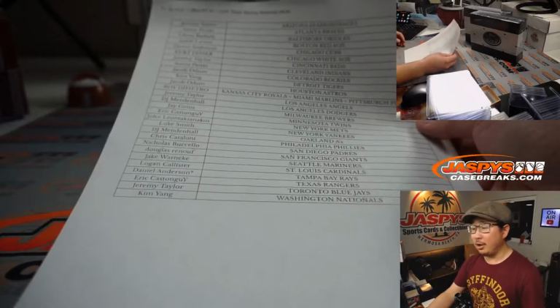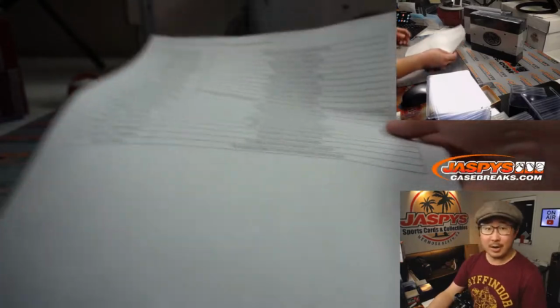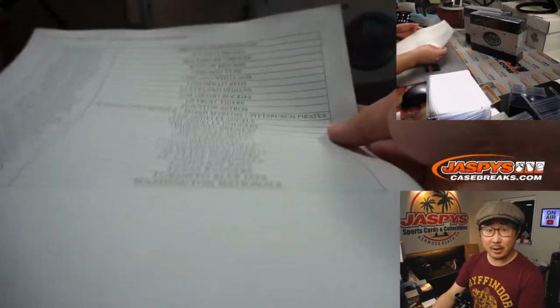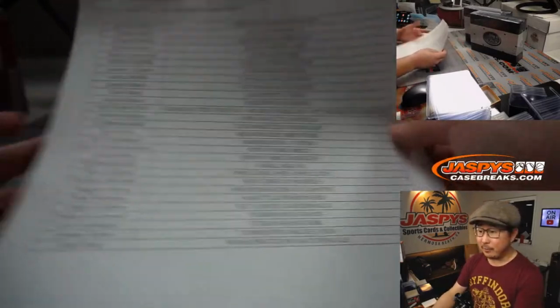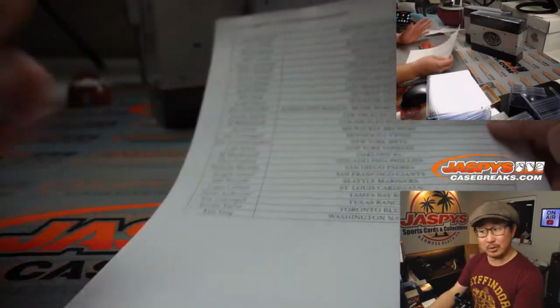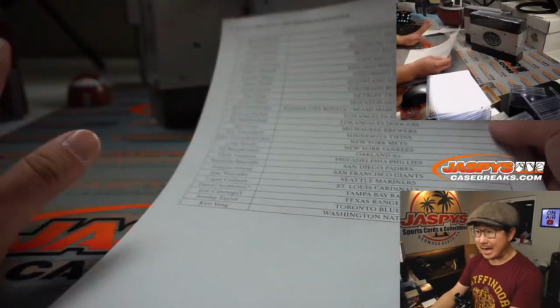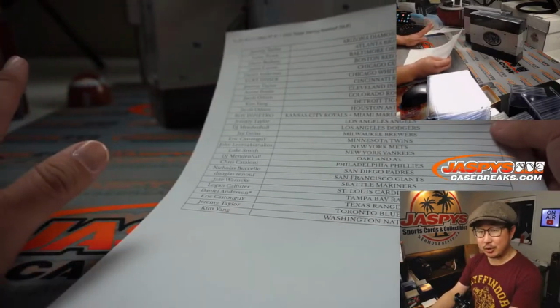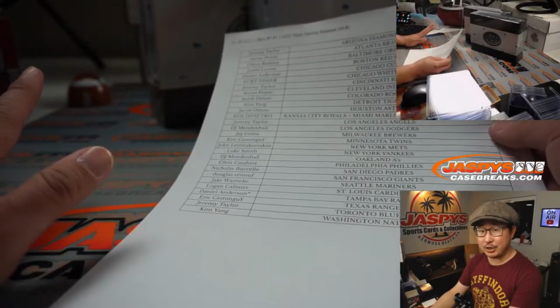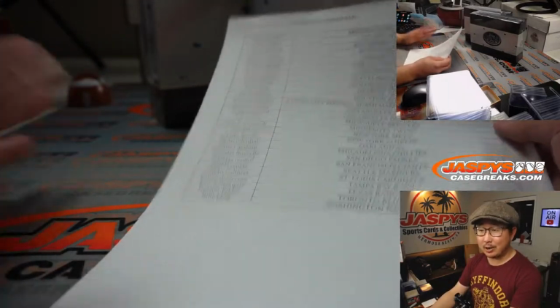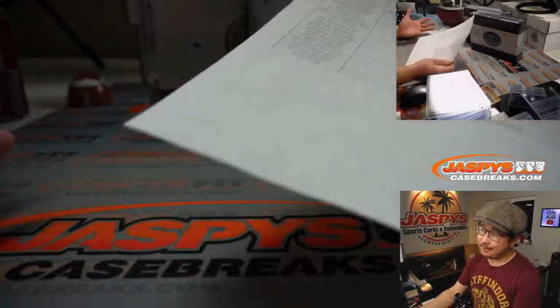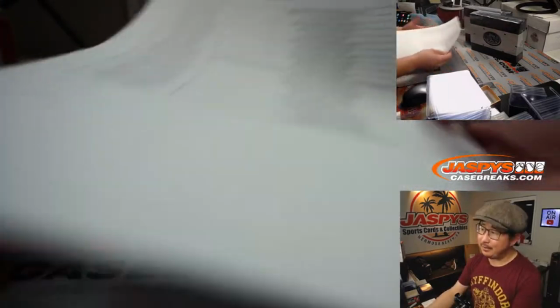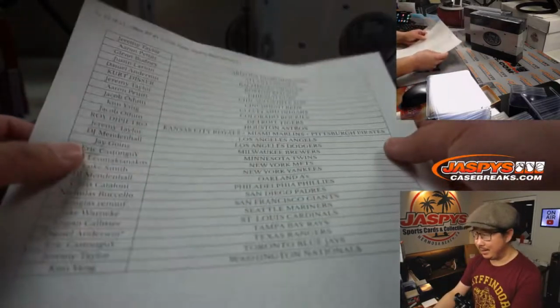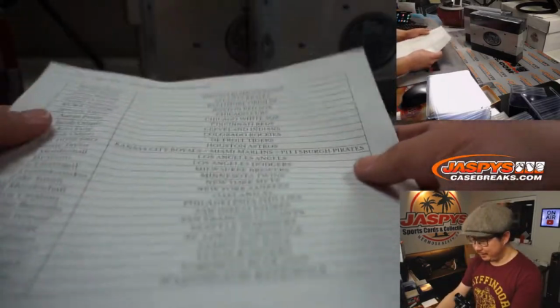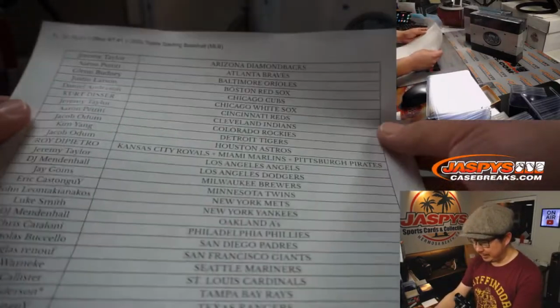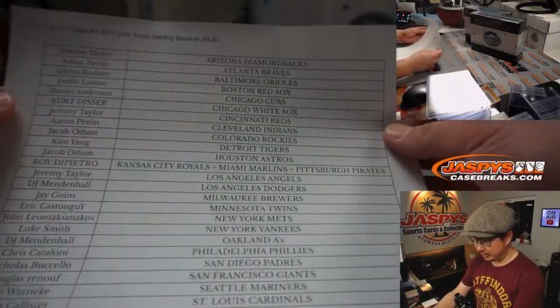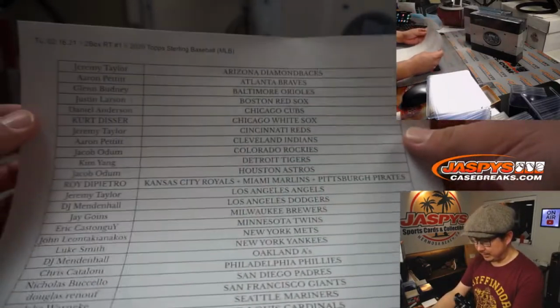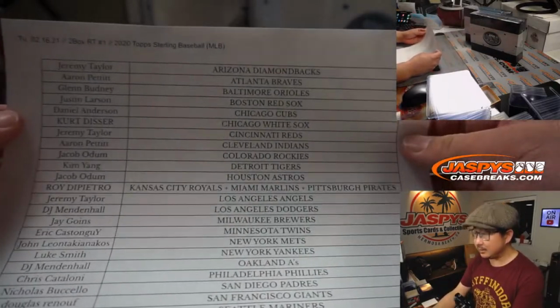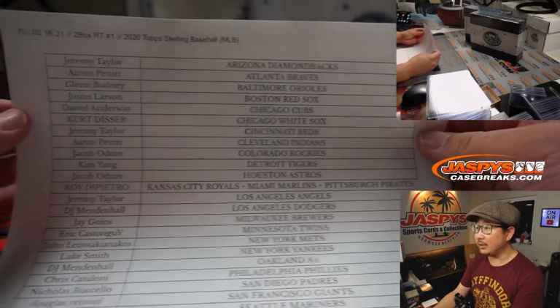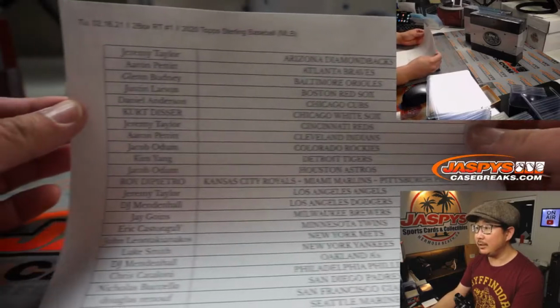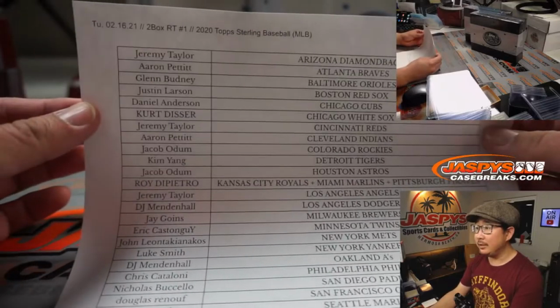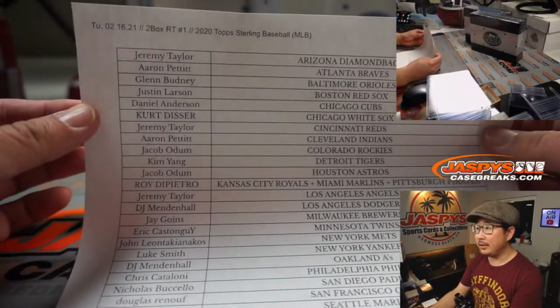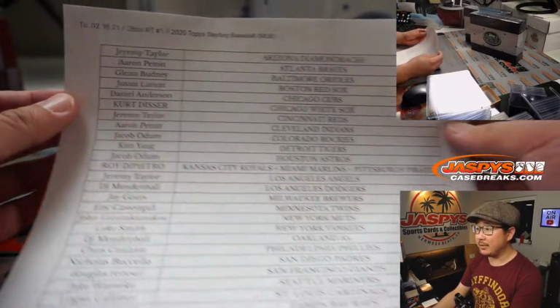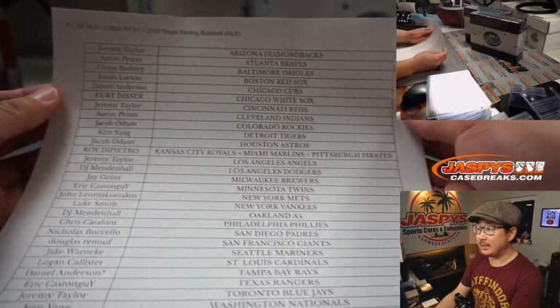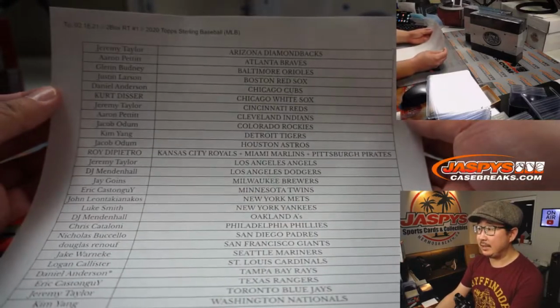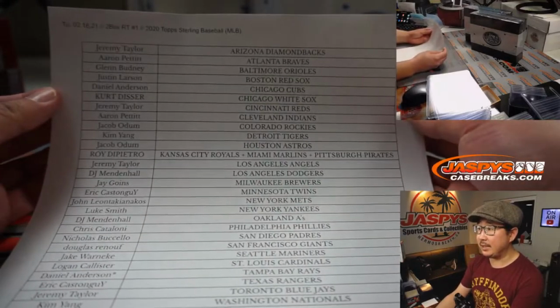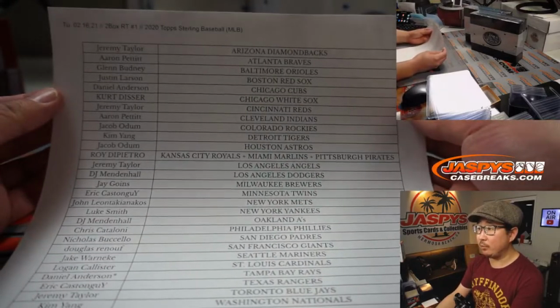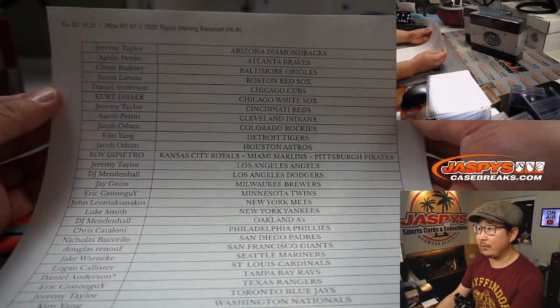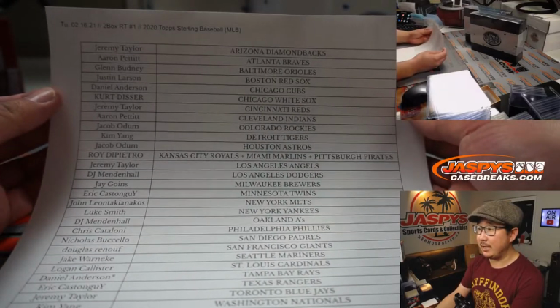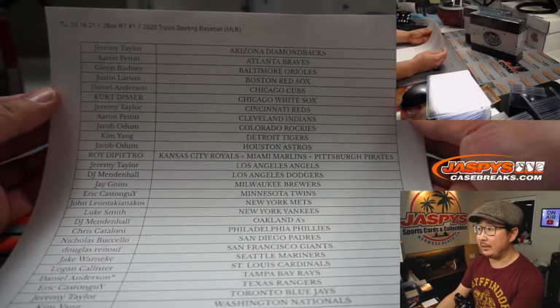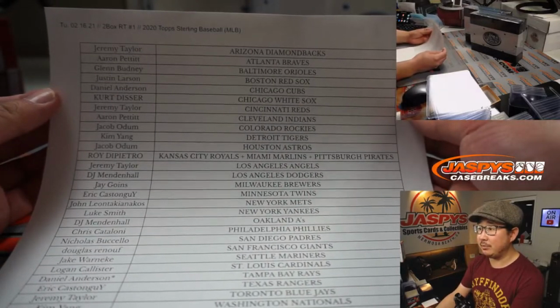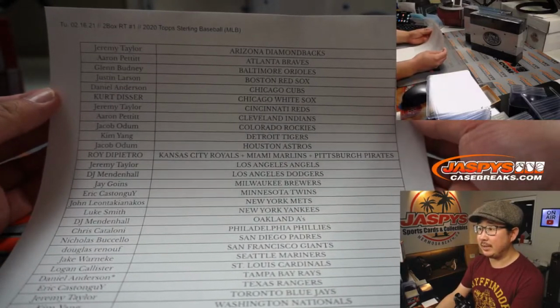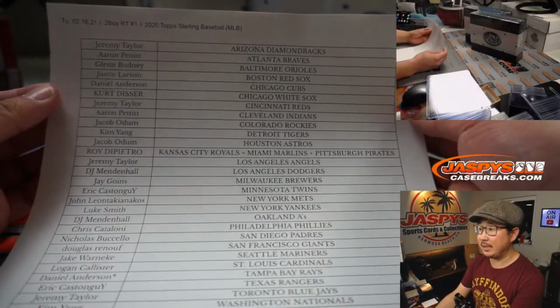Welcome back folks. There was a lot of trade chatter, but in the end no deals were done. It's all good here on the 16th. Thanks everyone for getting in. The list remains the same.